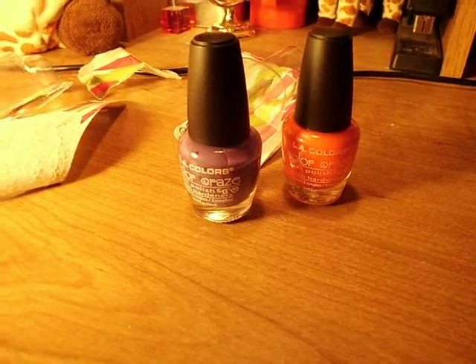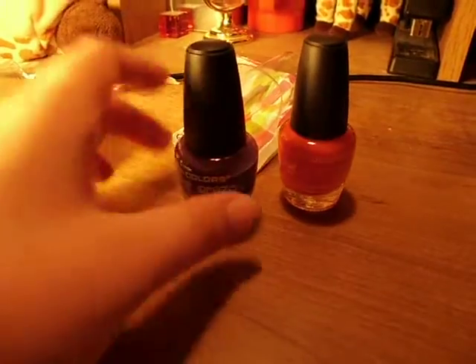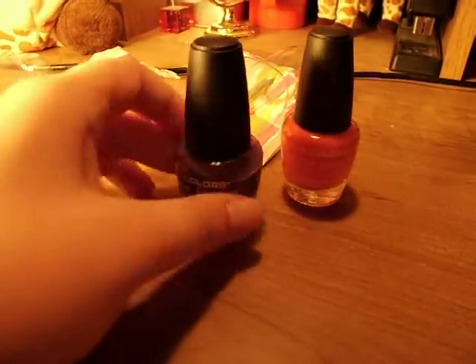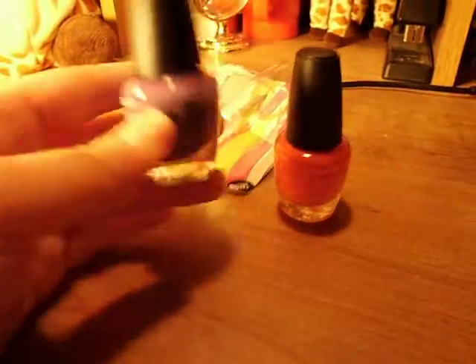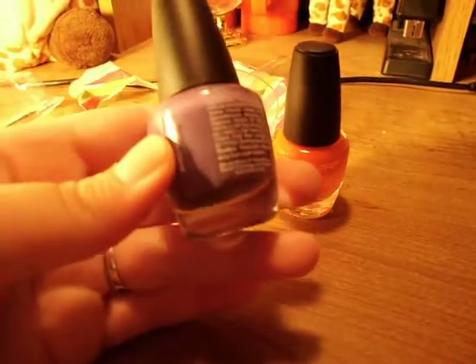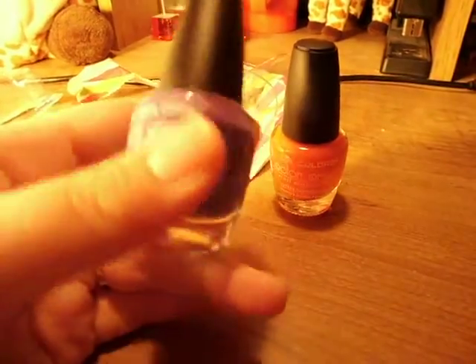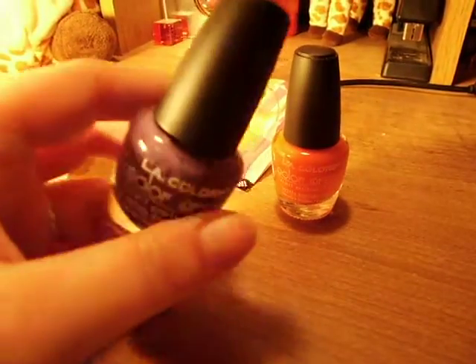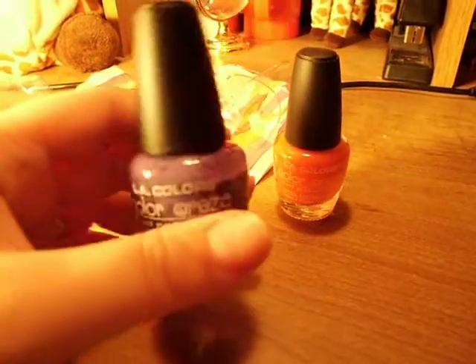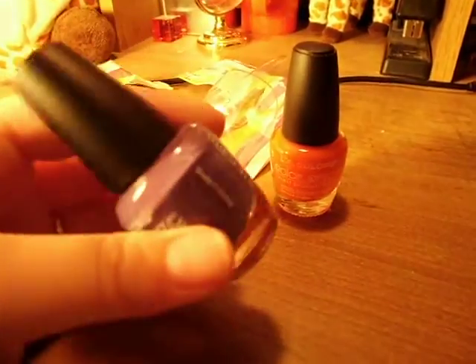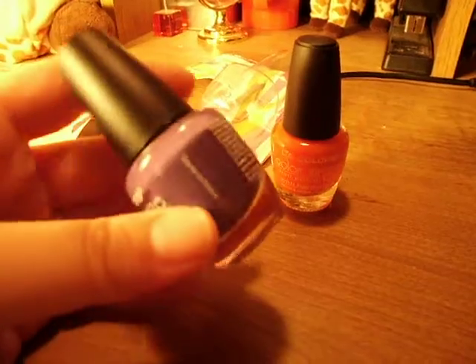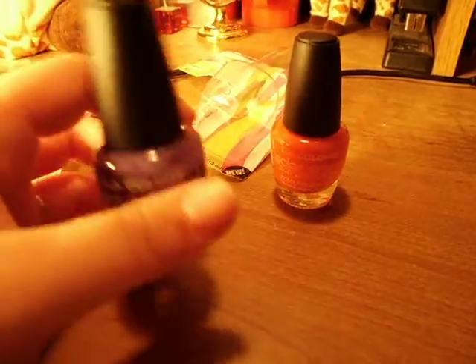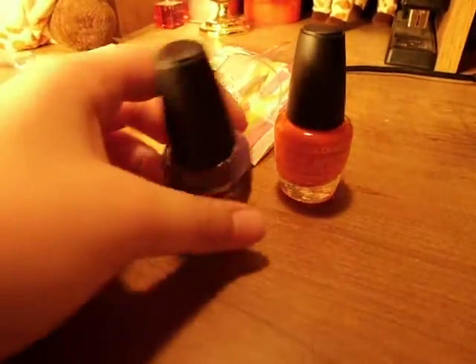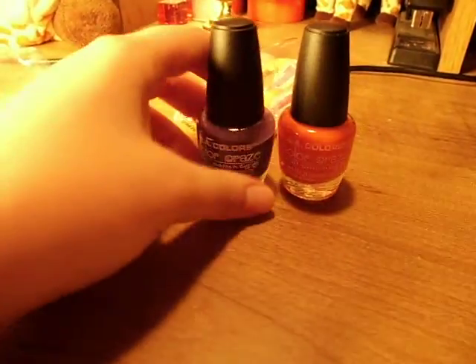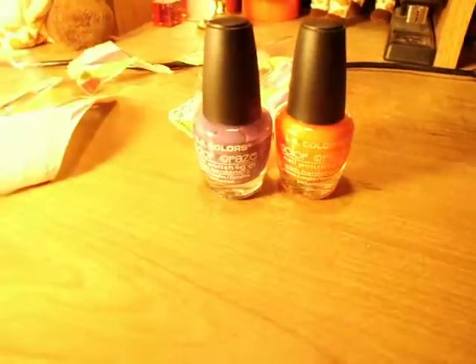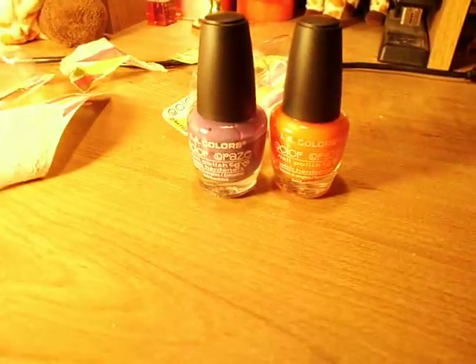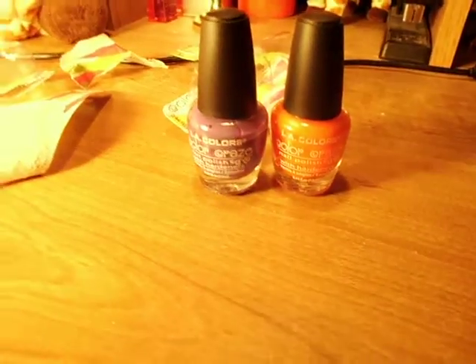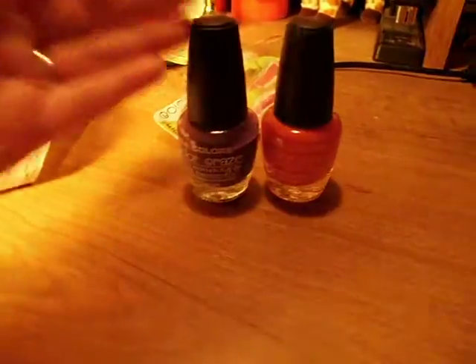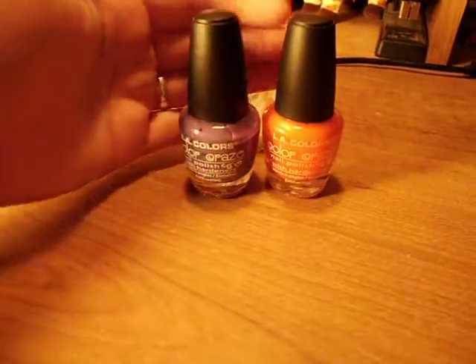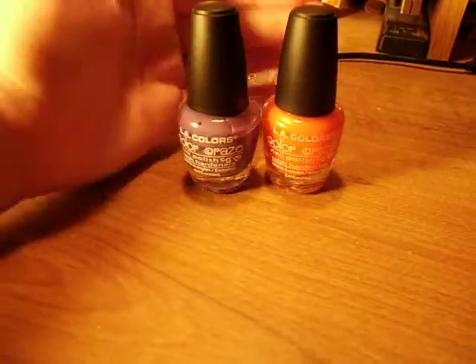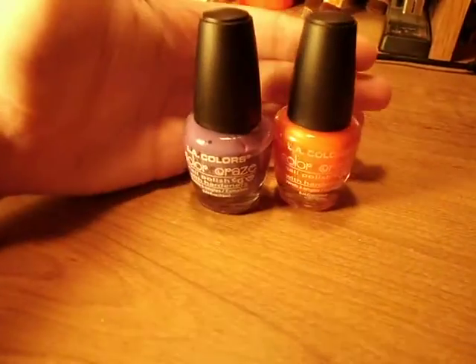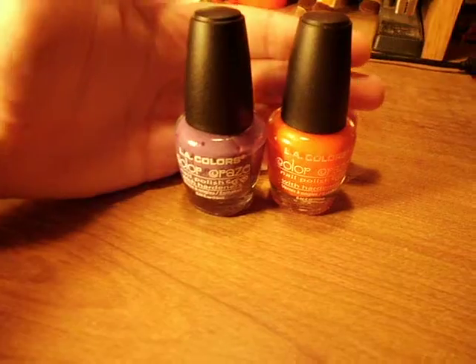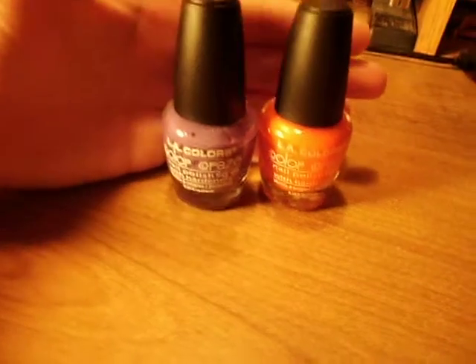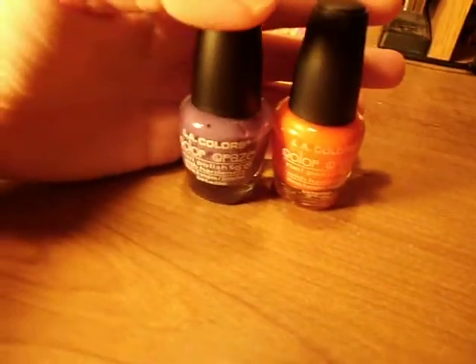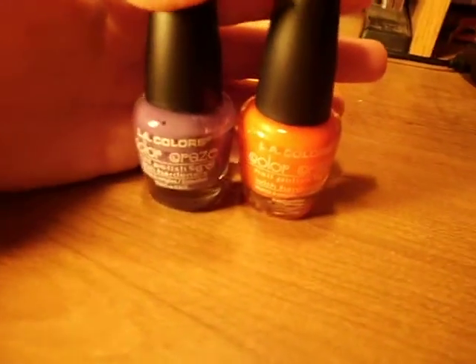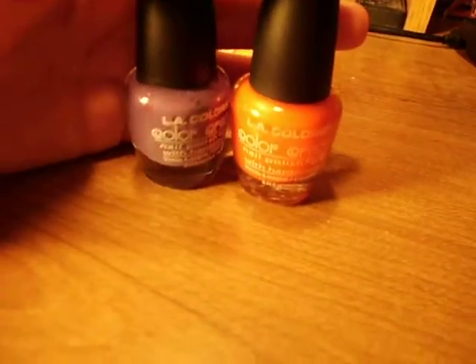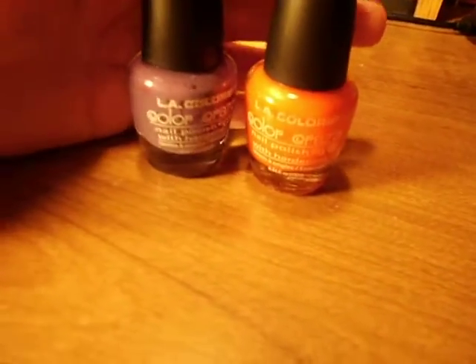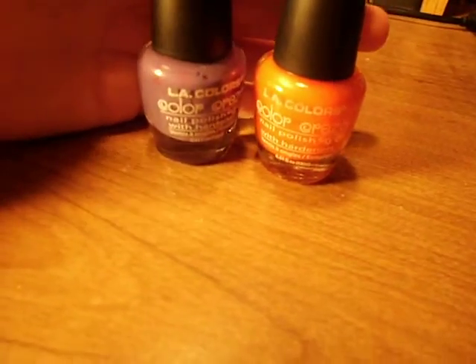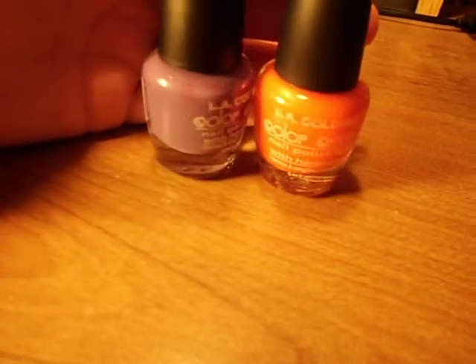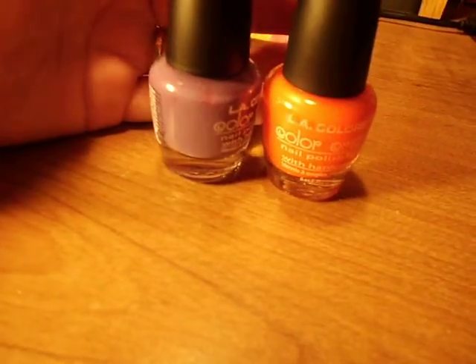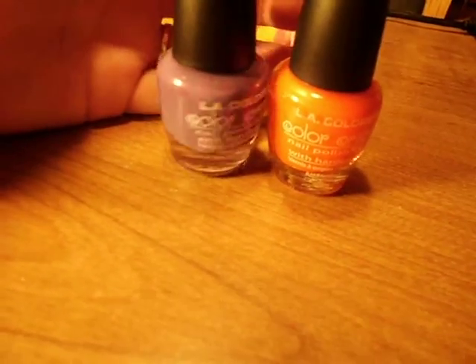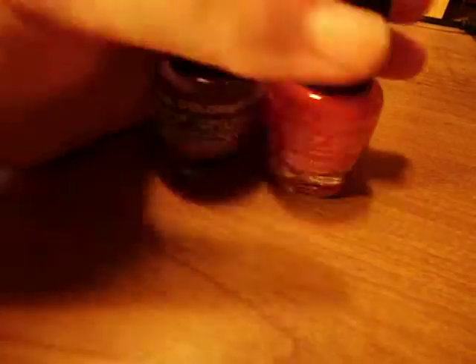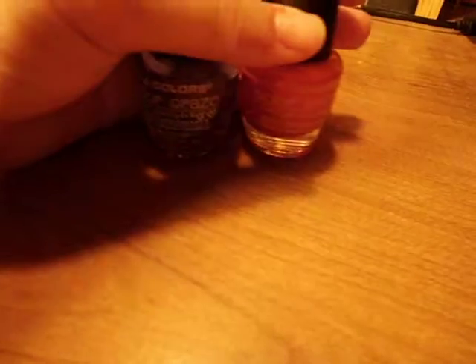So I'm going to do a full review and a collection video of my LA Colors. I'm going to tell you which colors I think are the best and which colors you can kind of steer away from — like if you own one, then you own them all. You know what I mean?